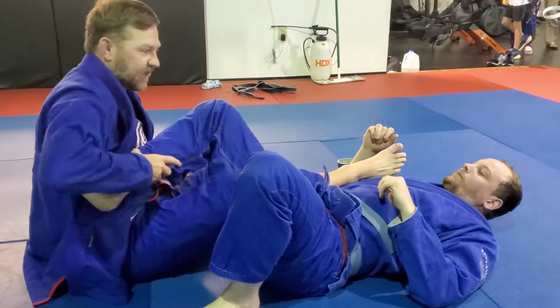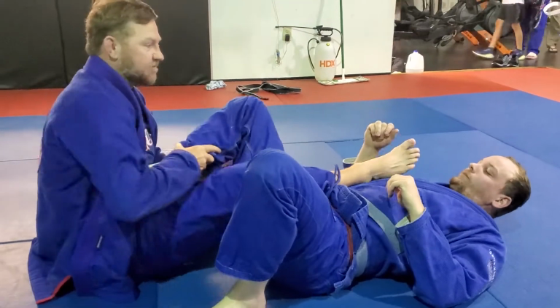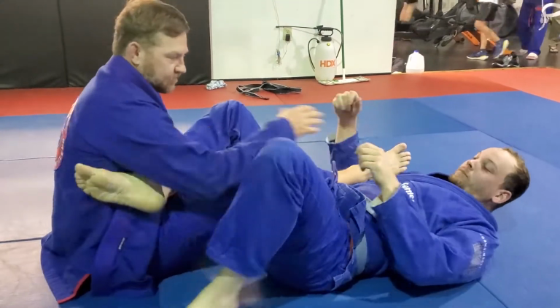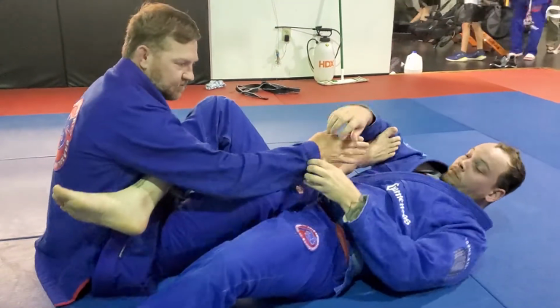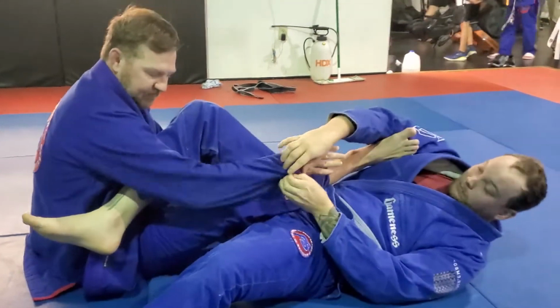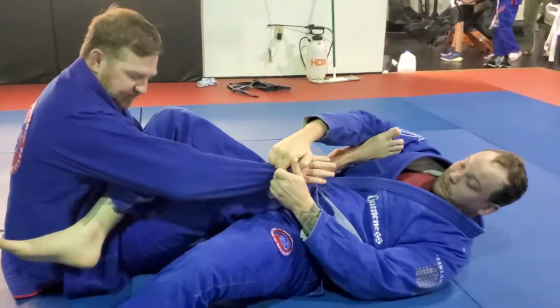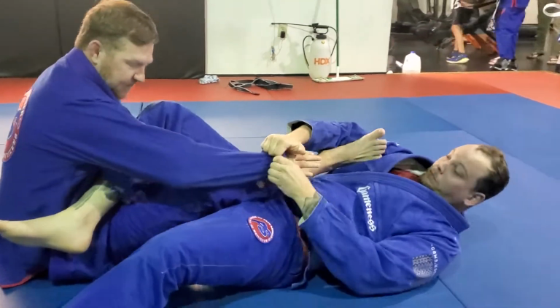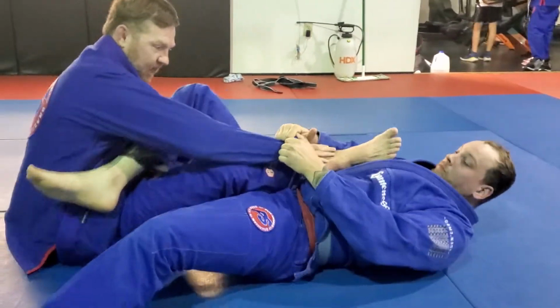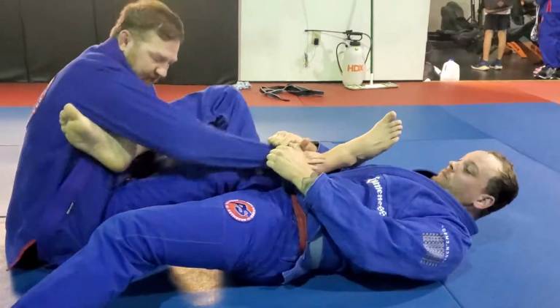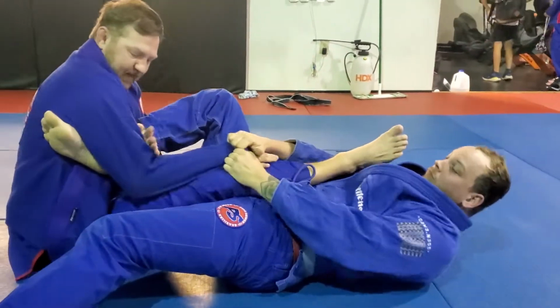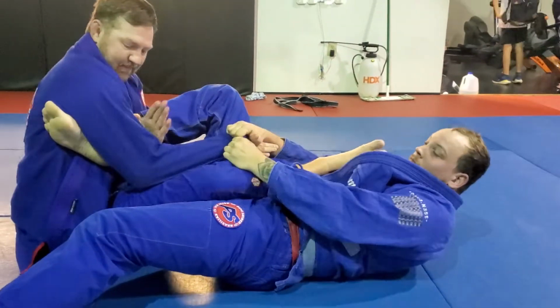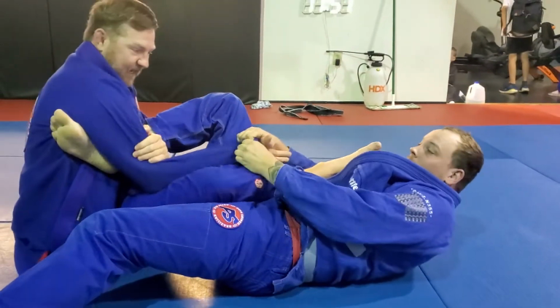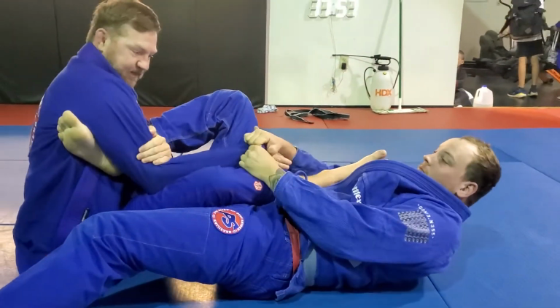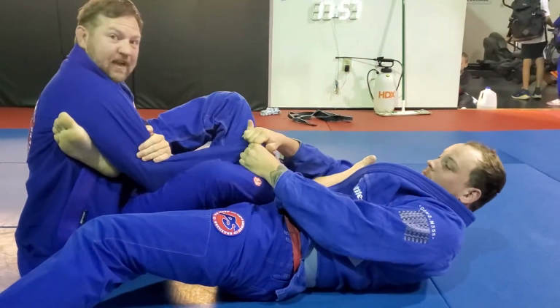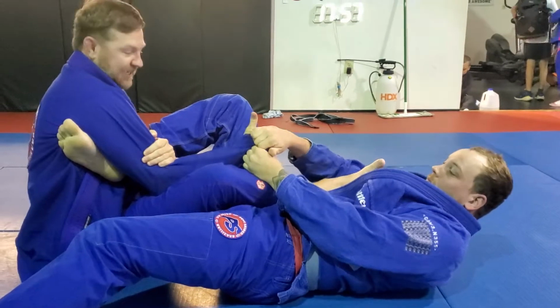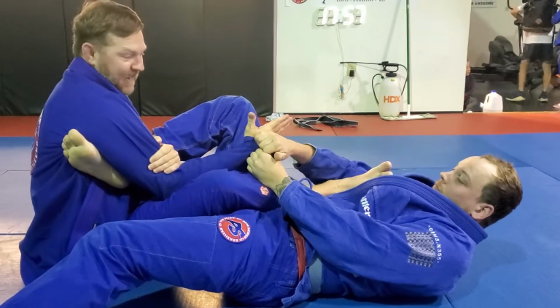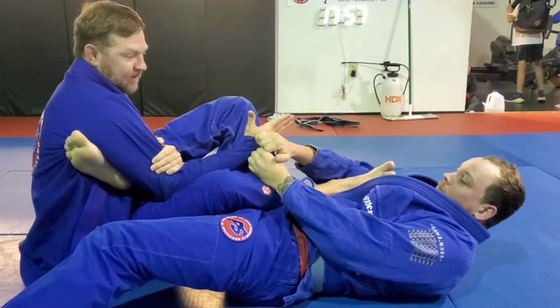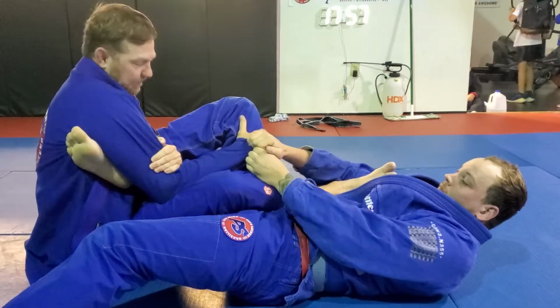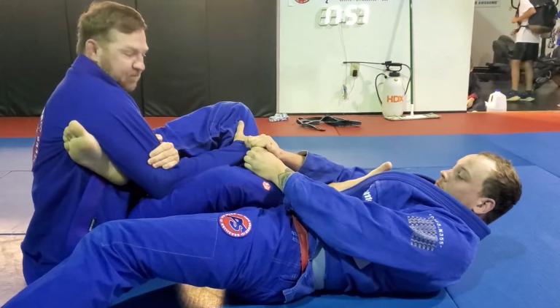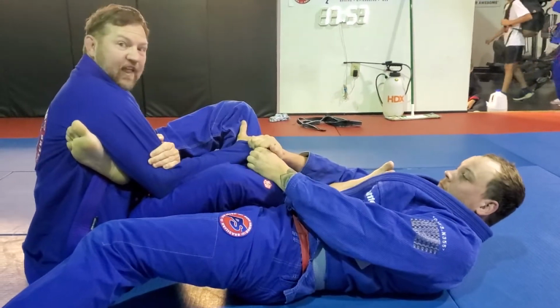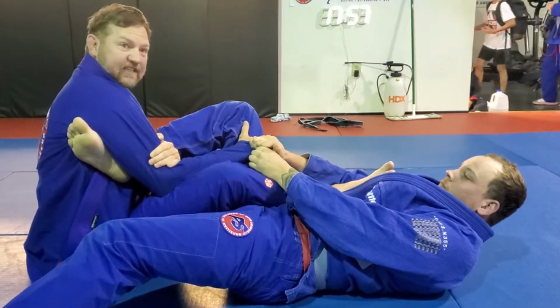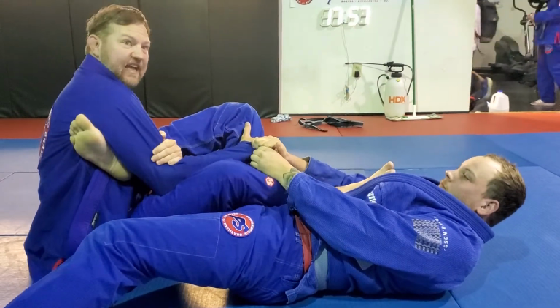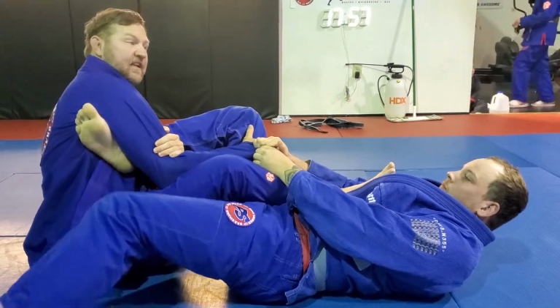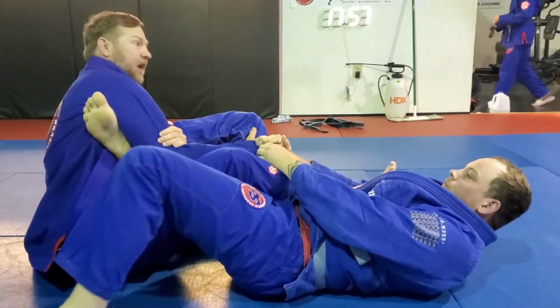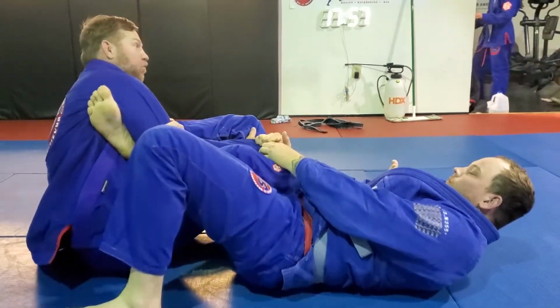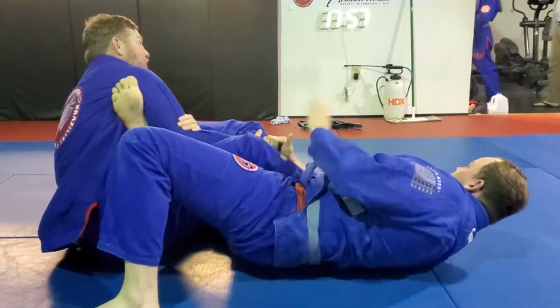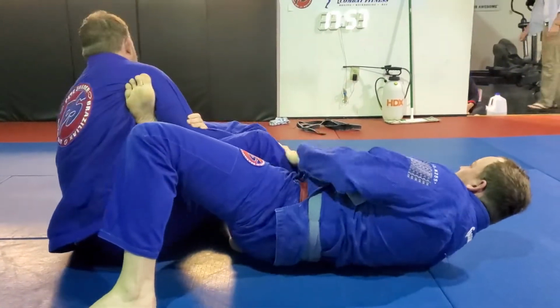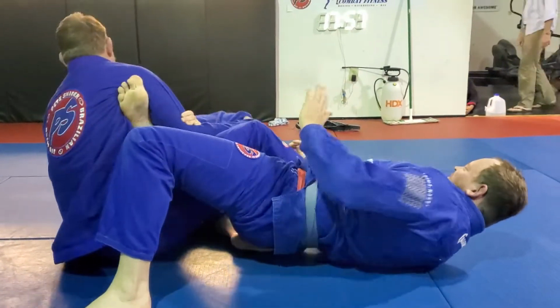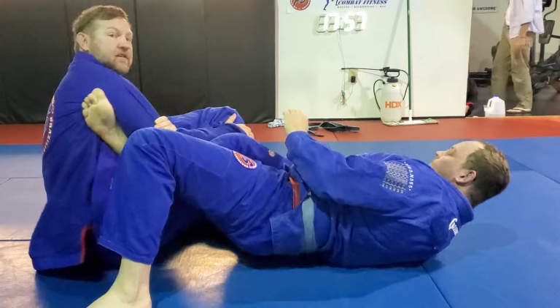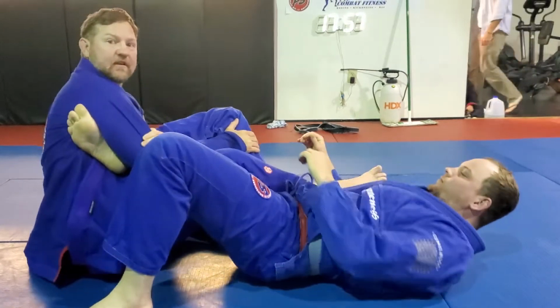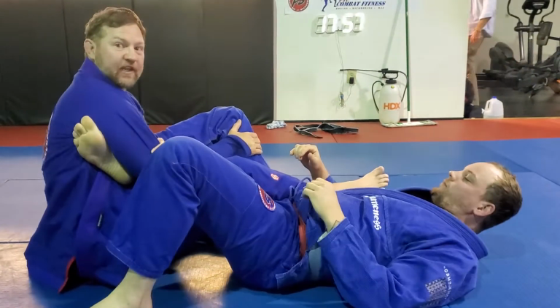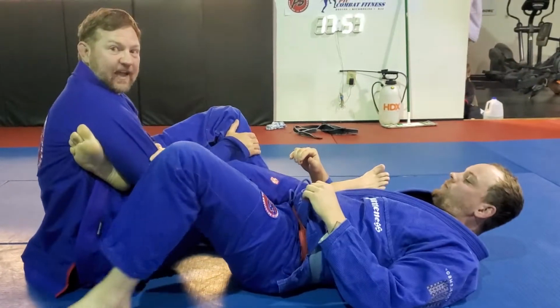Again, 50-50. I come in and grab my bicep. It doesn't matter if he has my hand. I'm just going to put it flat on his leg. Now I'm going to rotate away until he taps.